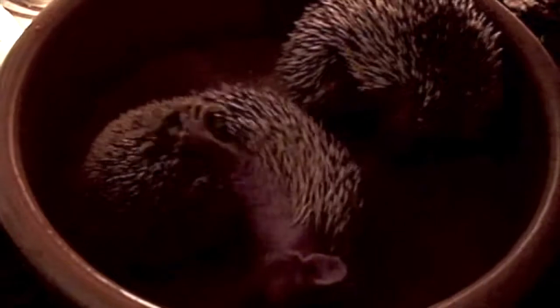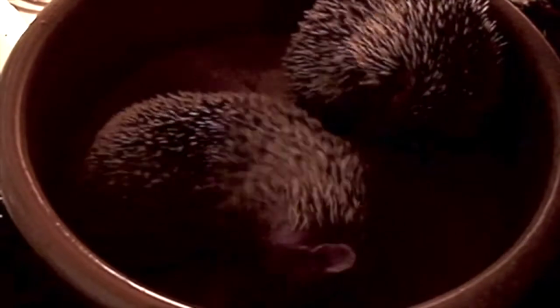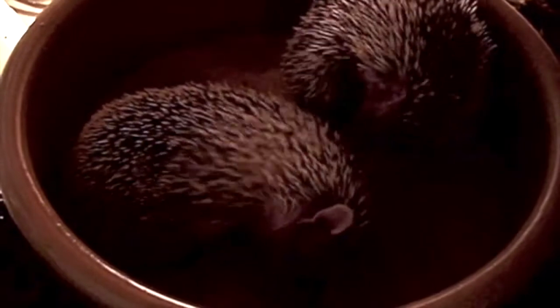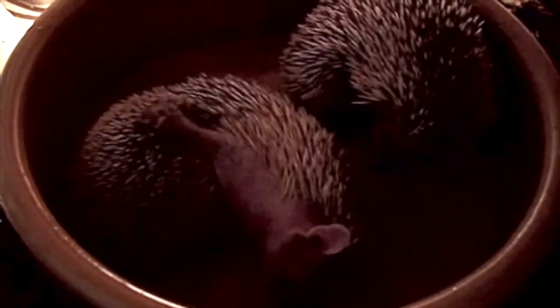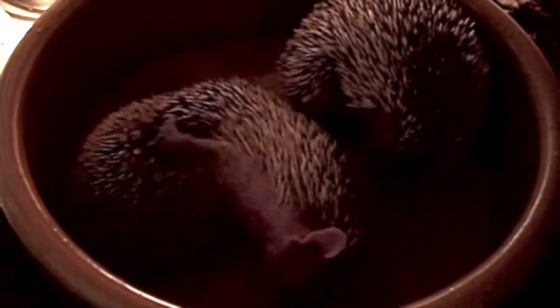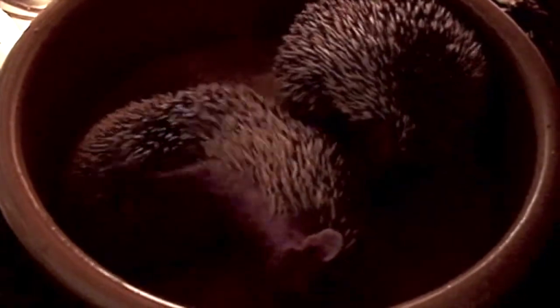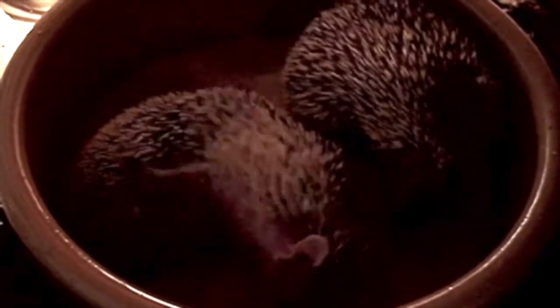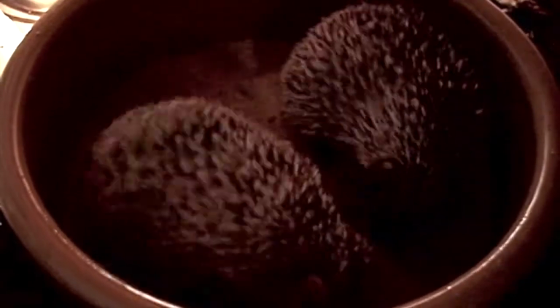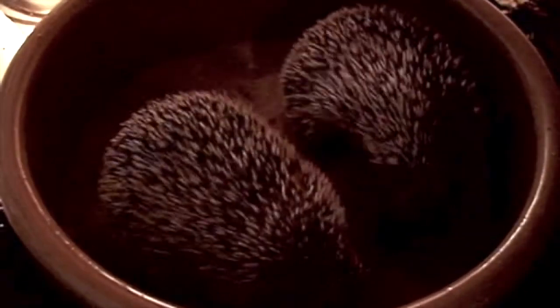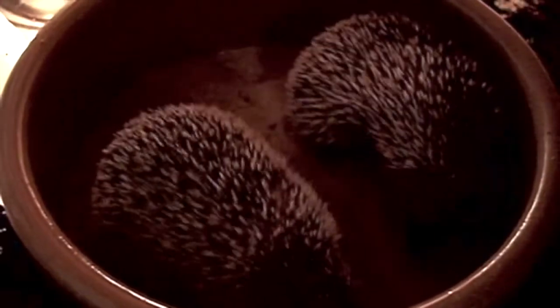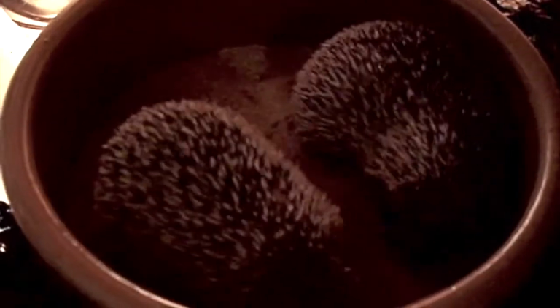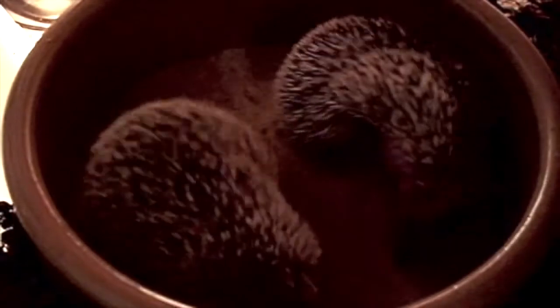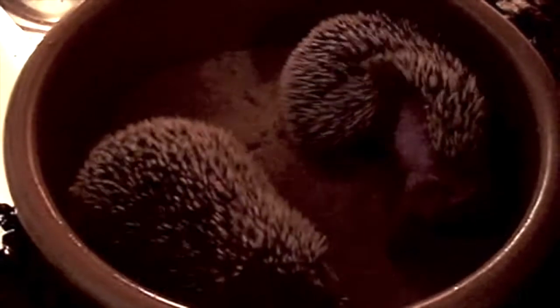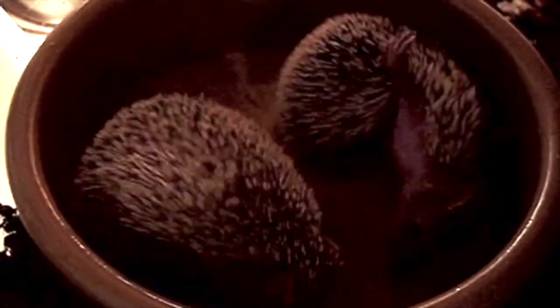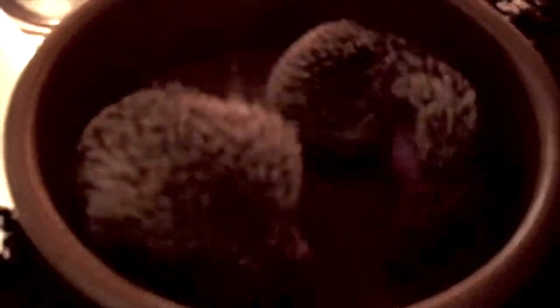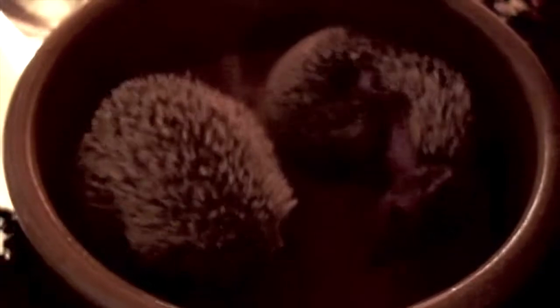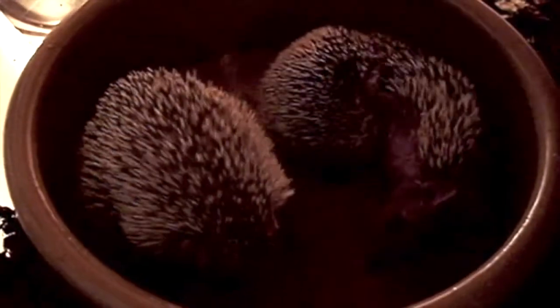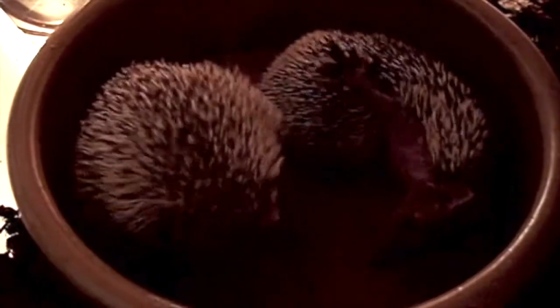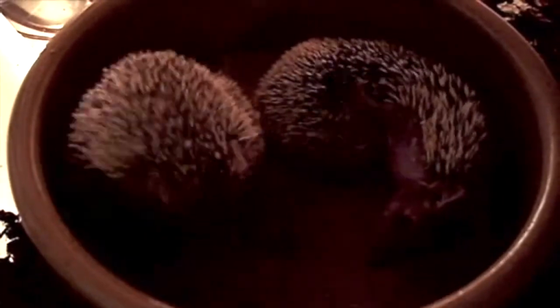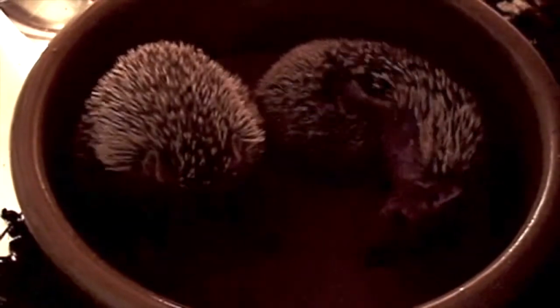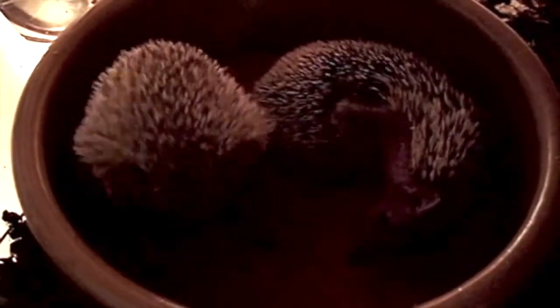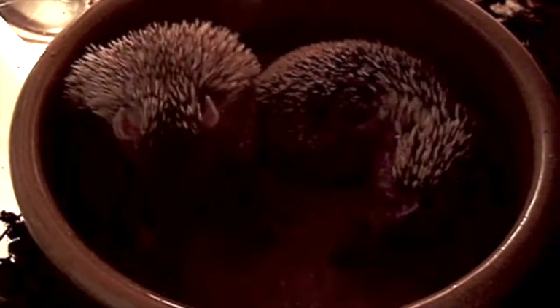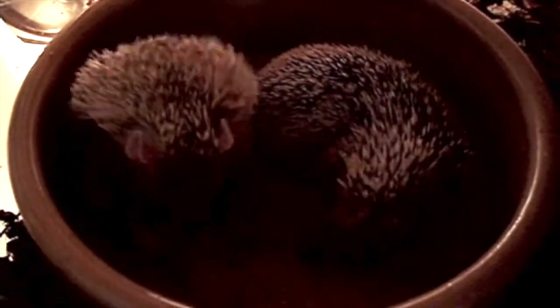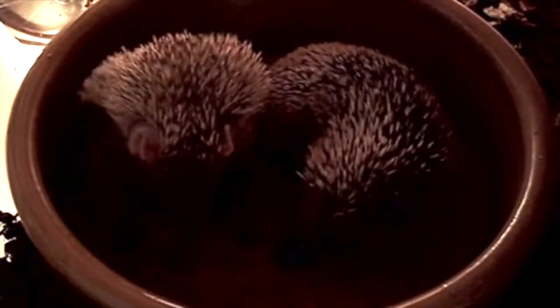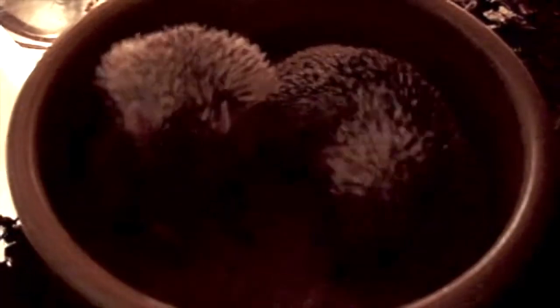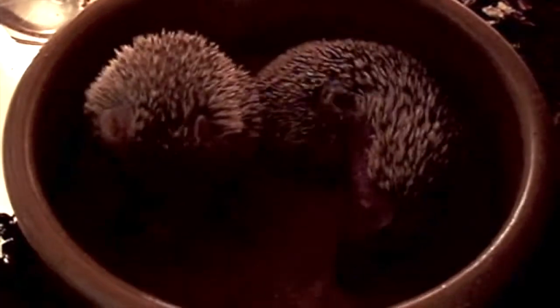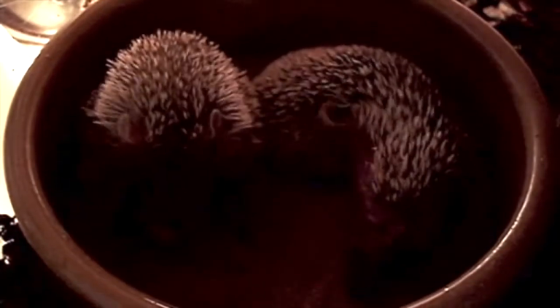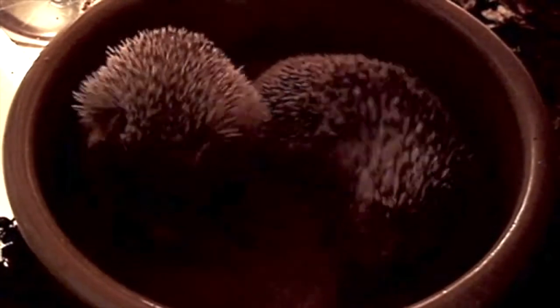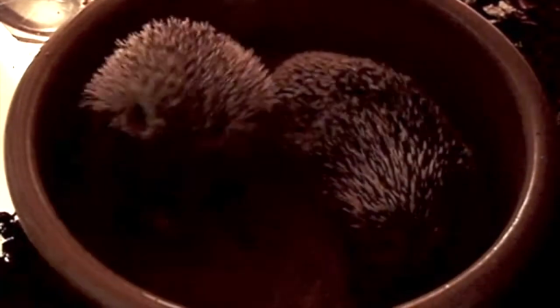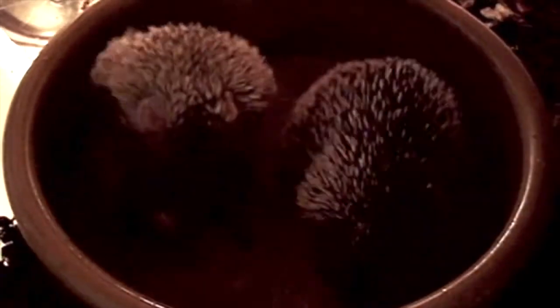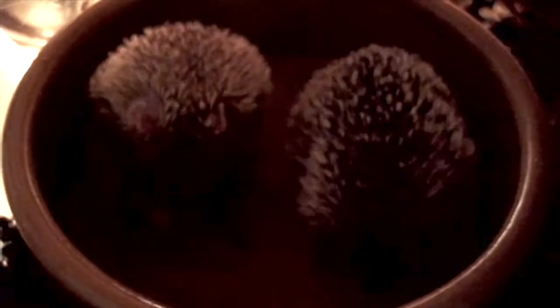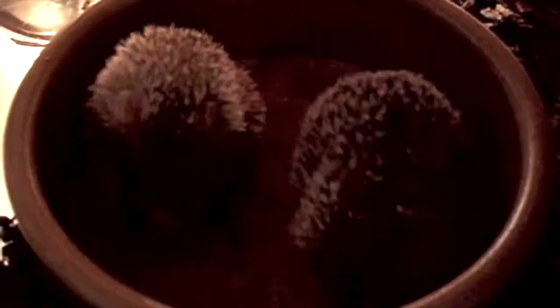Hi YouTube. I'm just going to show you this video that I made of some of my lesser hedgehog tenrecs. These are called Echinops telfairii. They're a brilliant little species and they come from Madagascar.